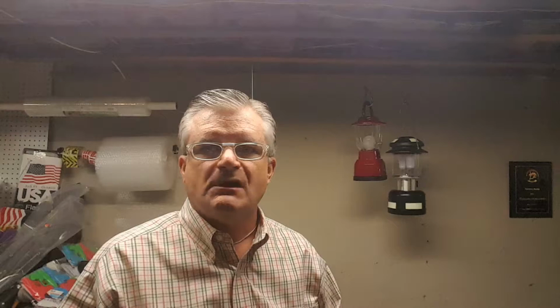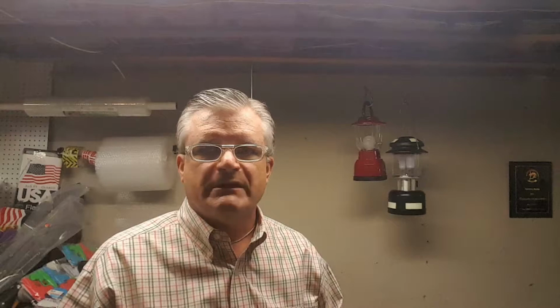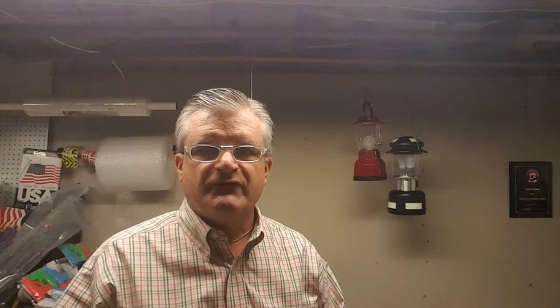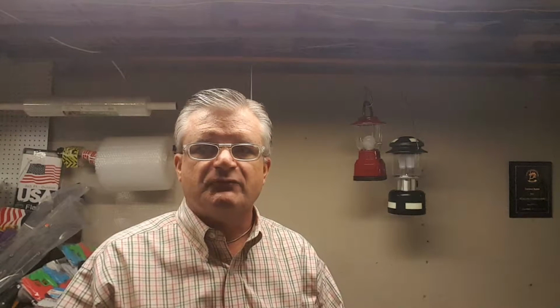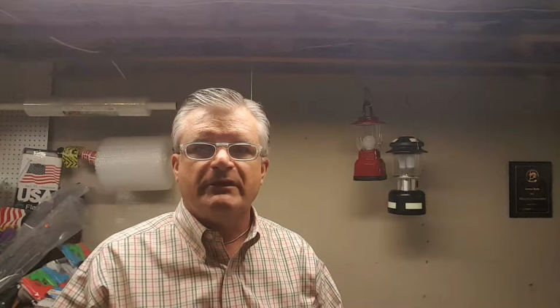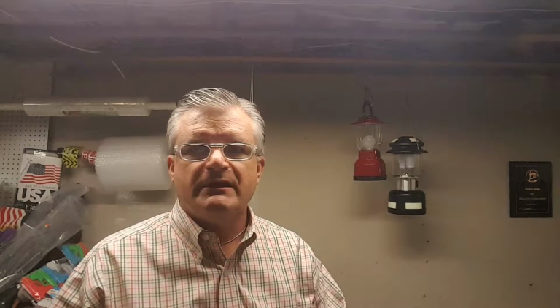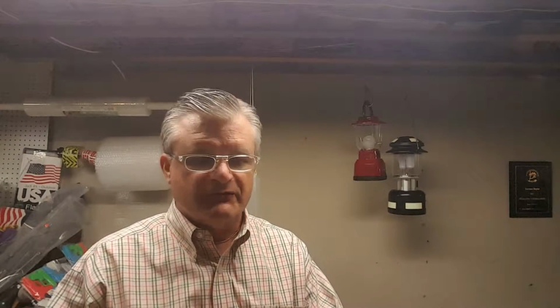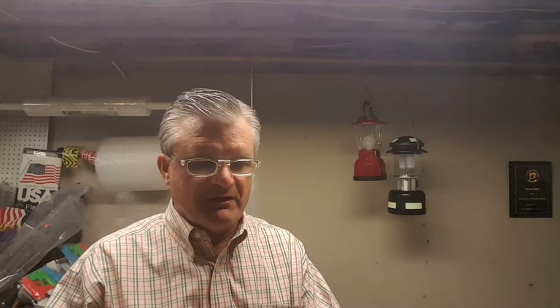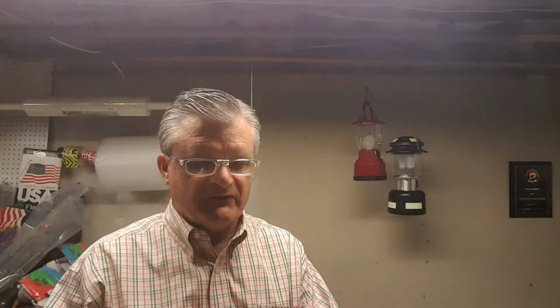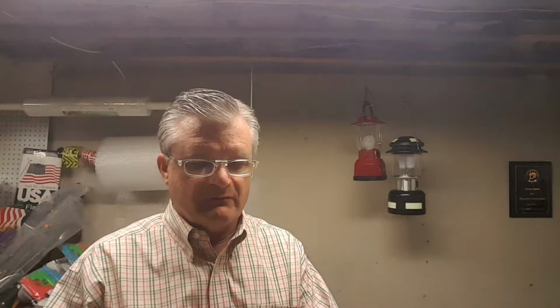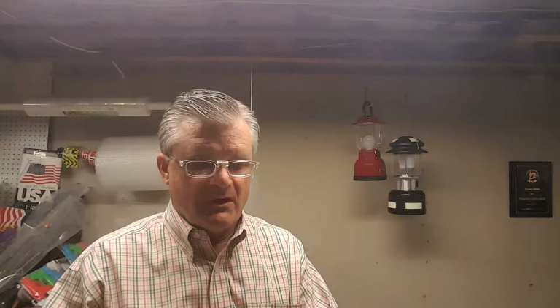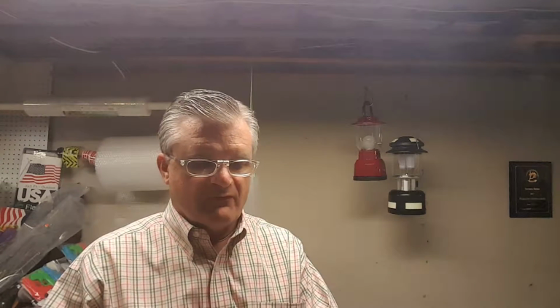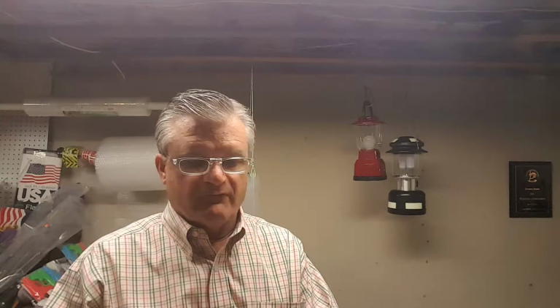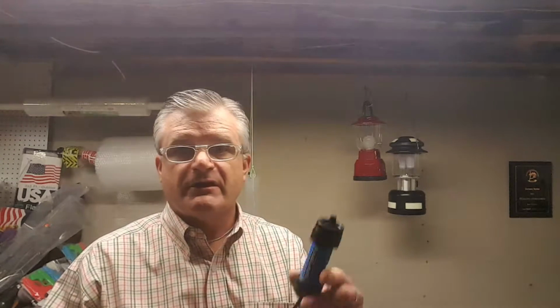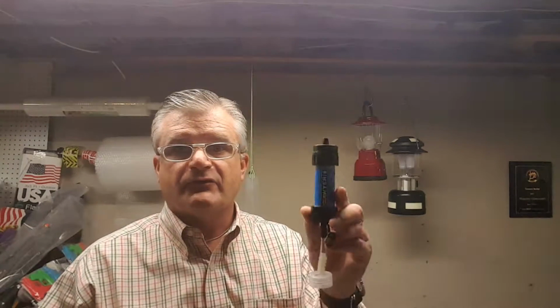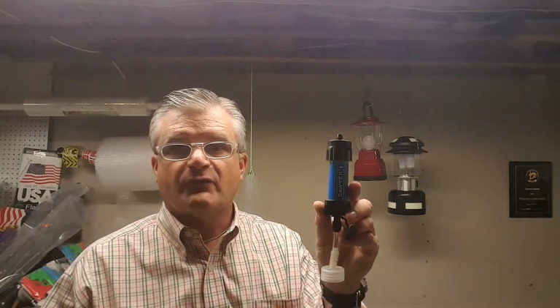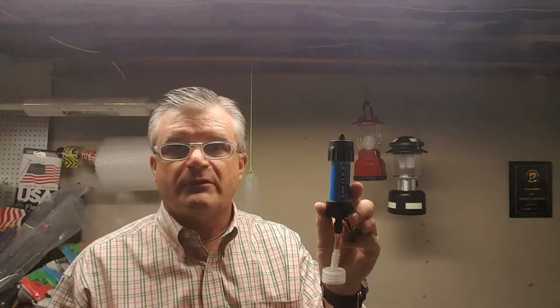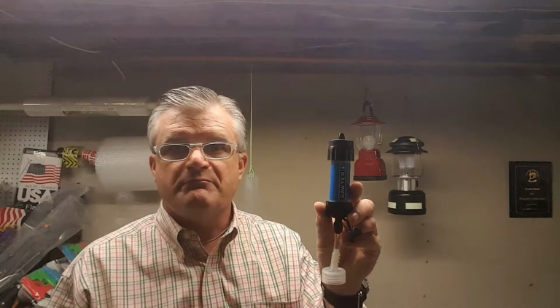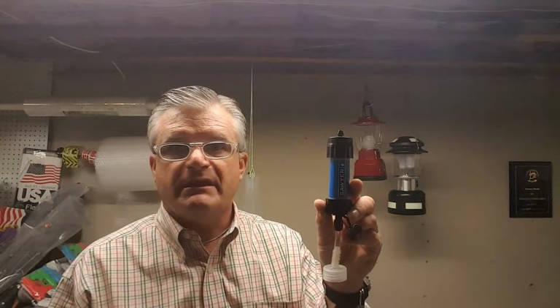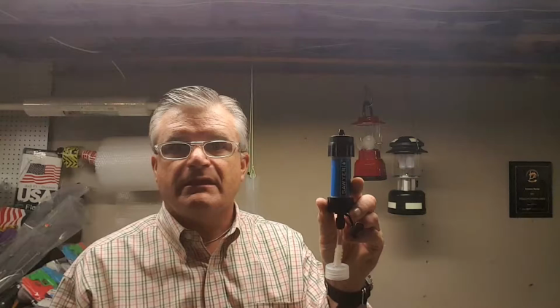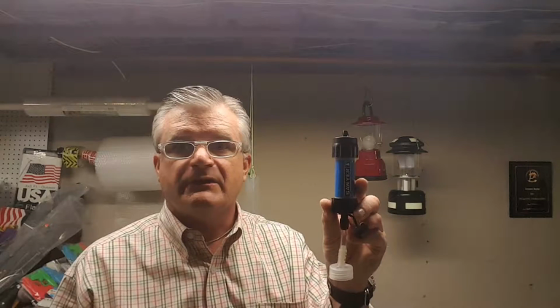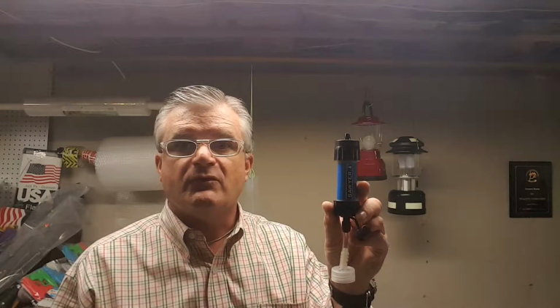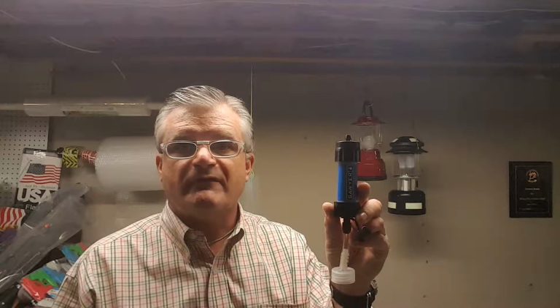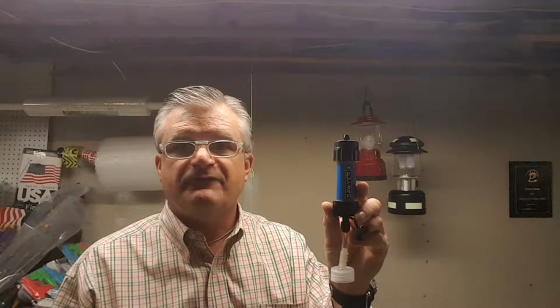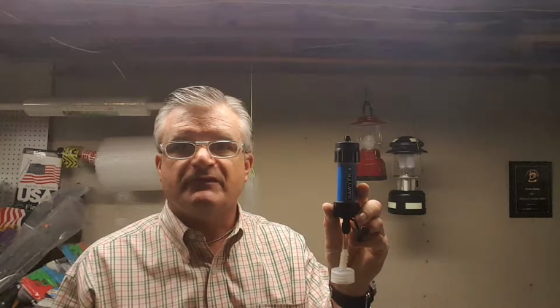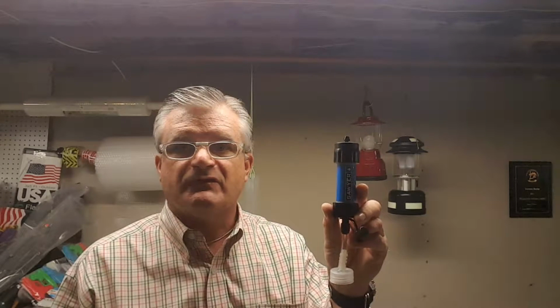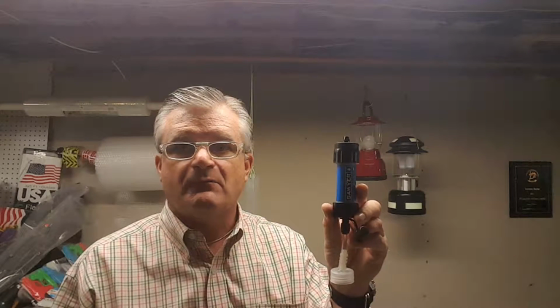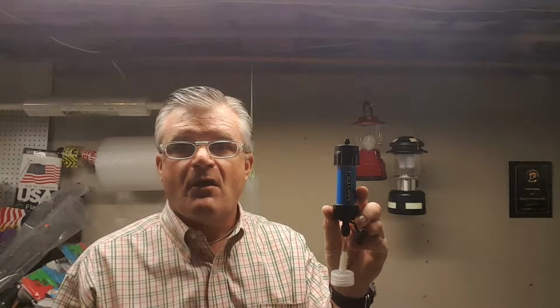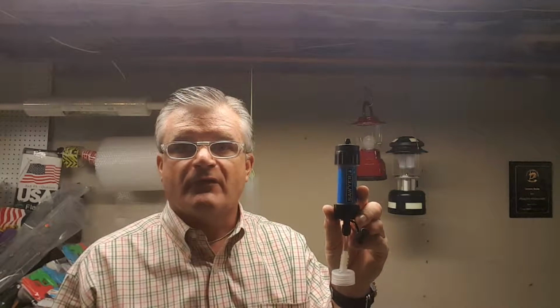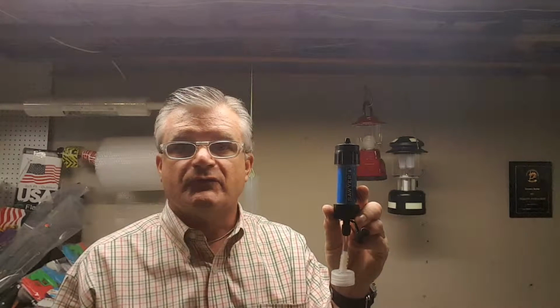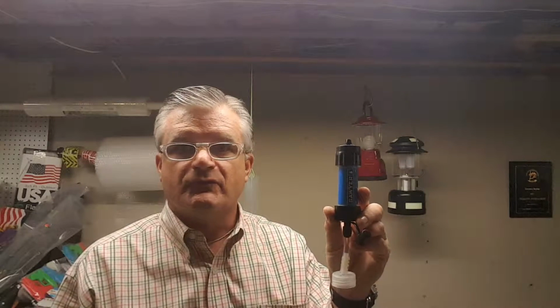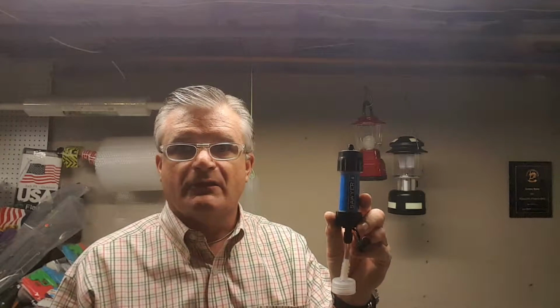My name is Terrence Boylan and this is my system for converting the Sawyer Mini into a gravity feed system for under two dollars.